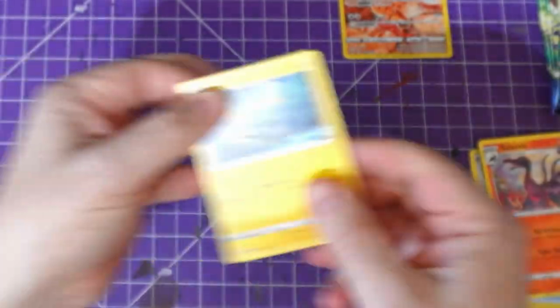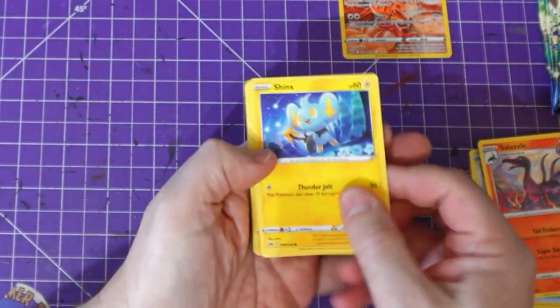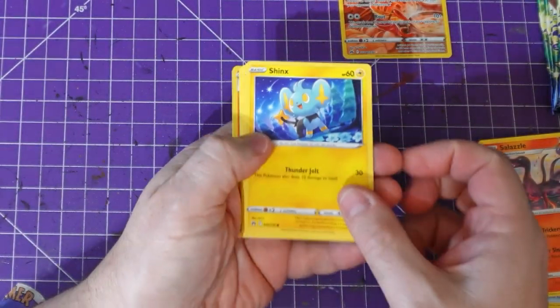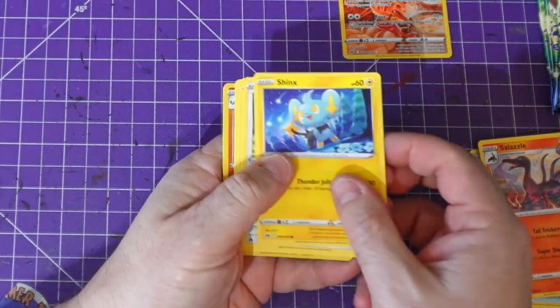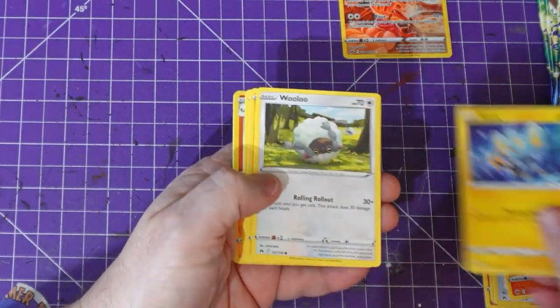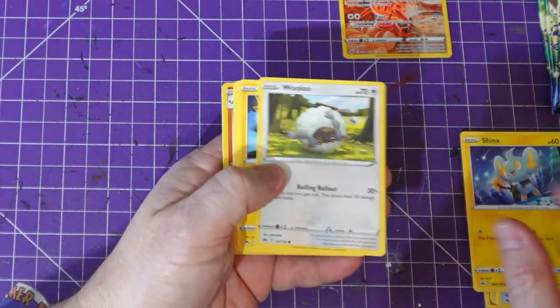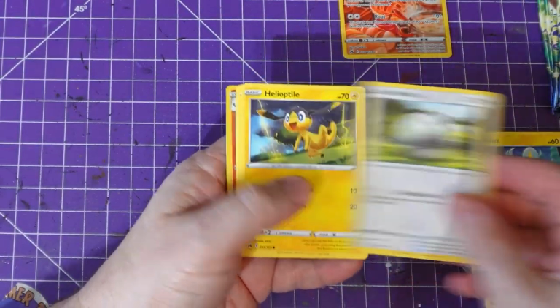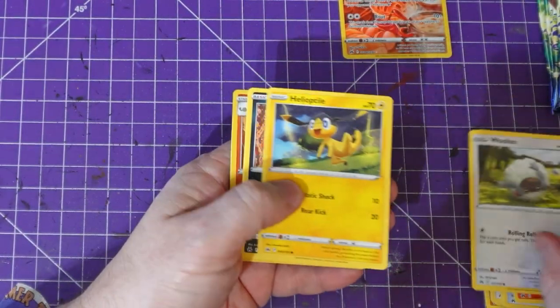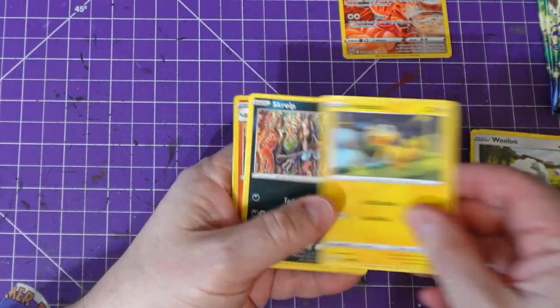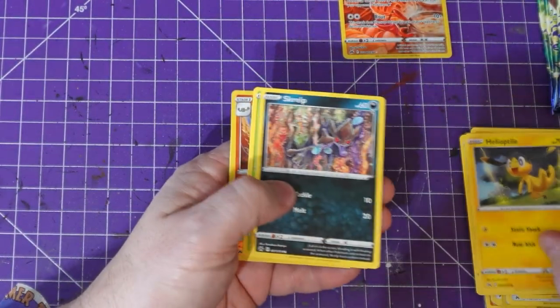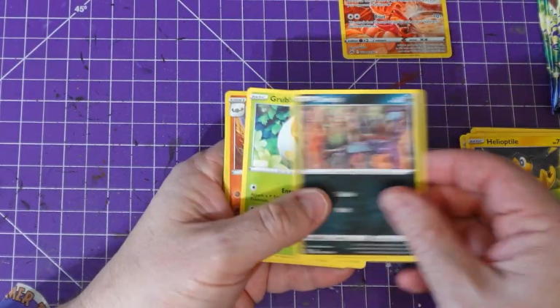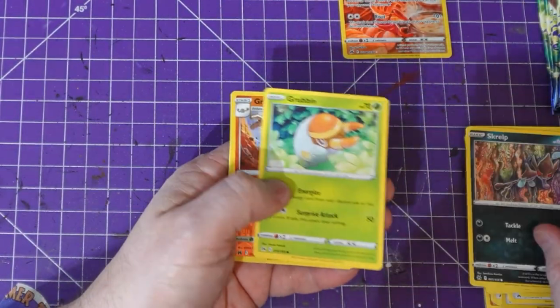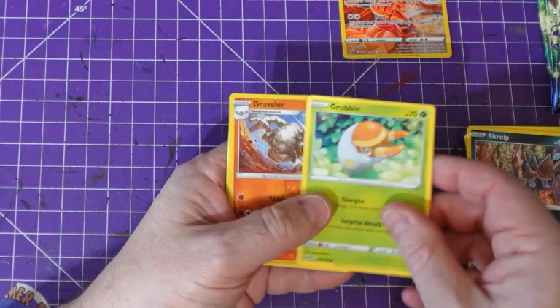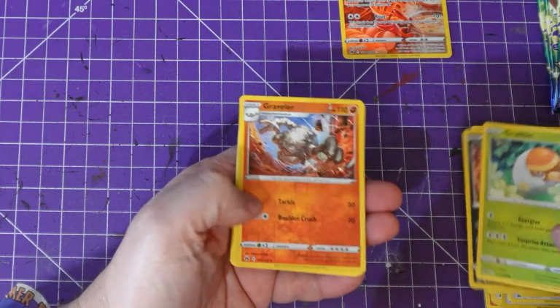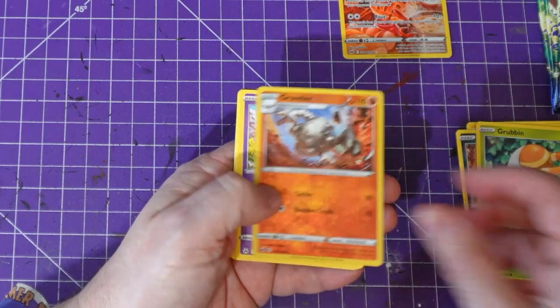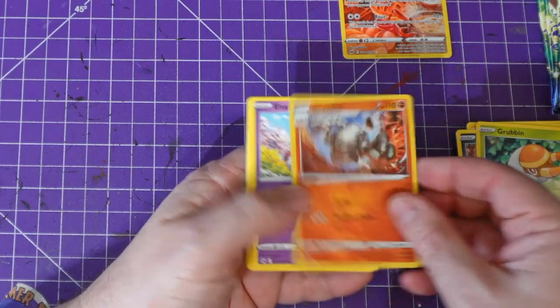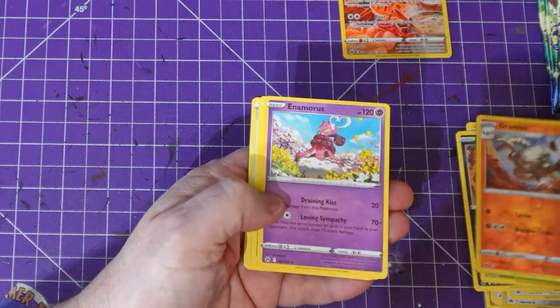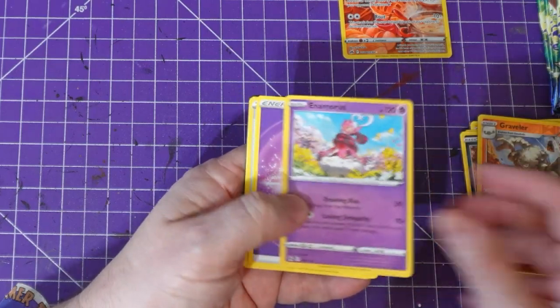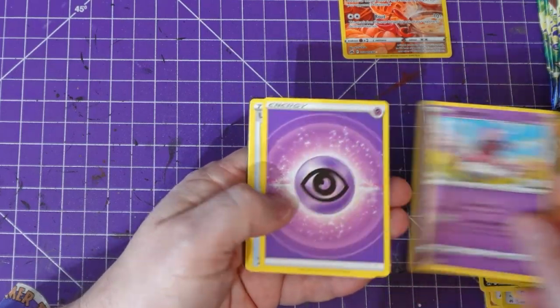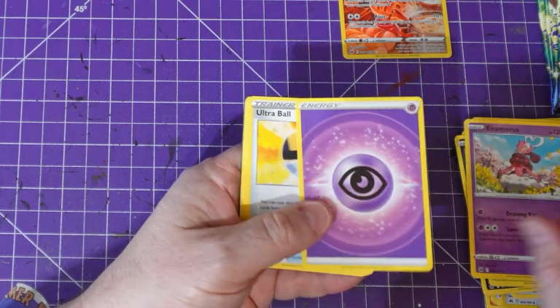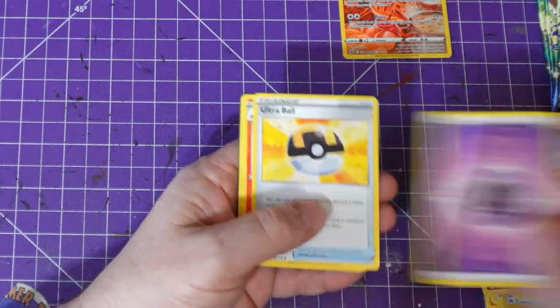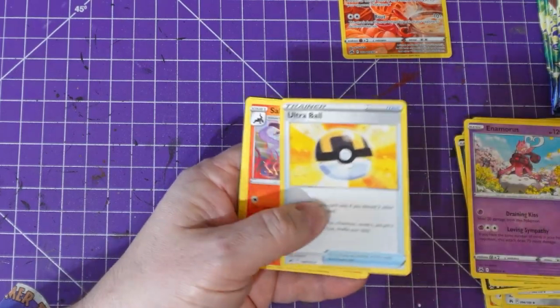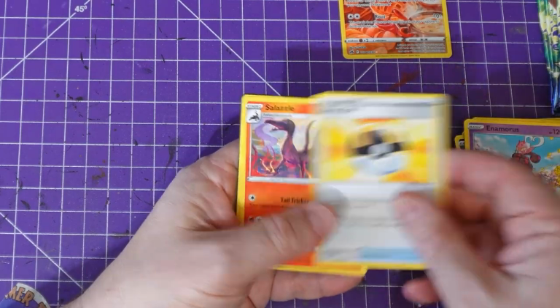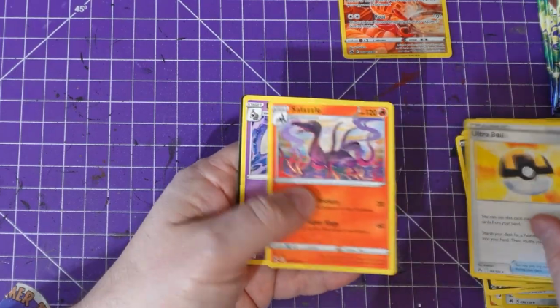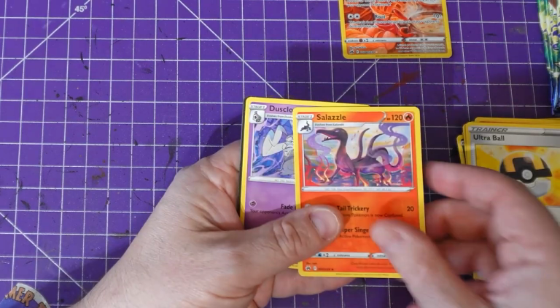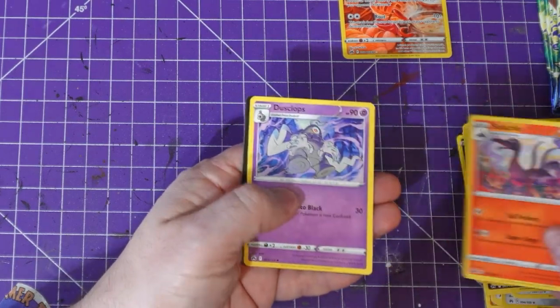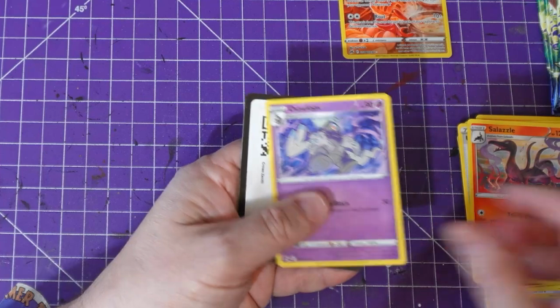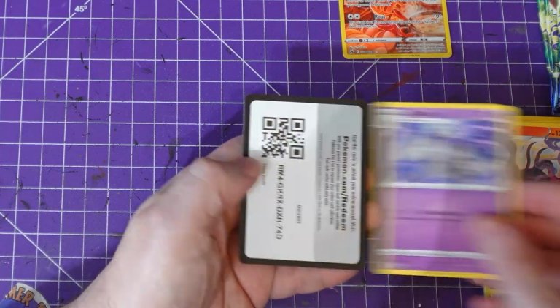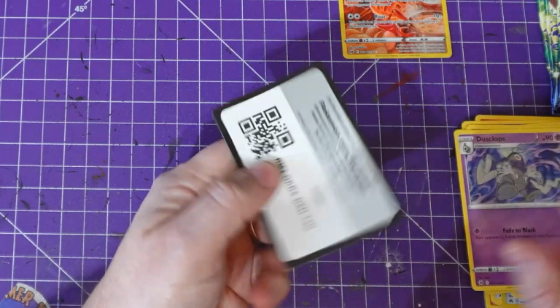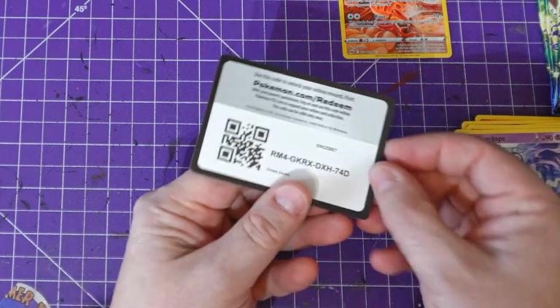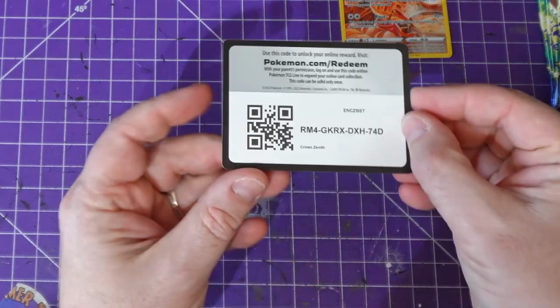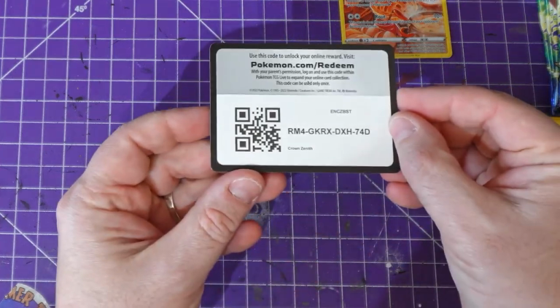Pack two: Spinda, Wooloo, Hippopotas, Grubbin, Graveler — nothing in this one. And the code card.